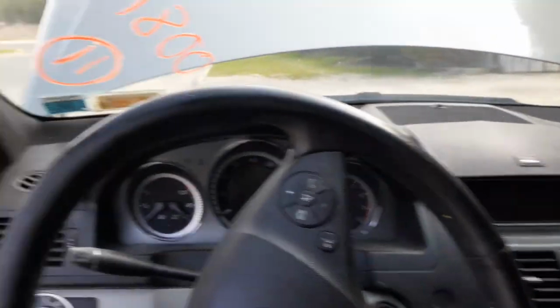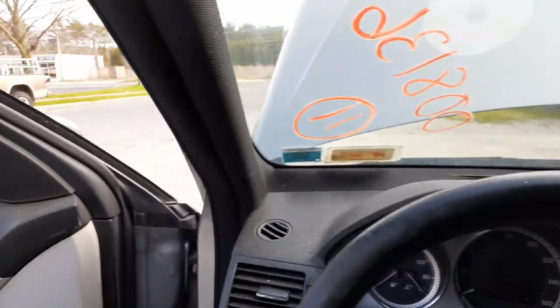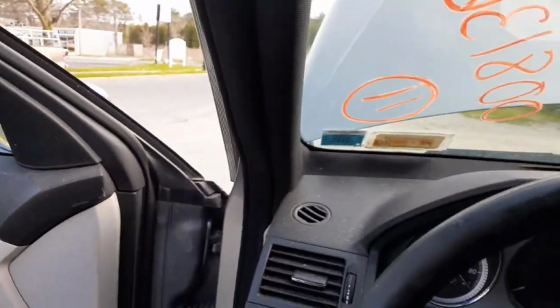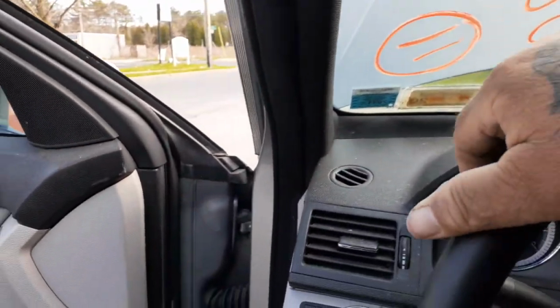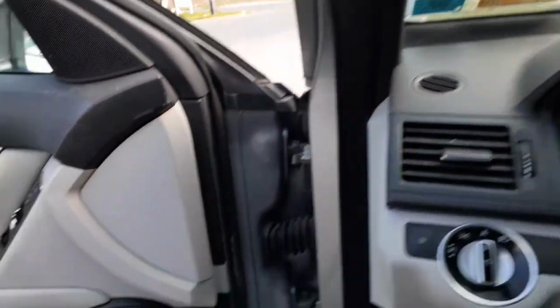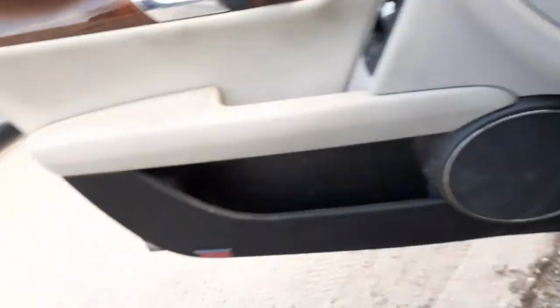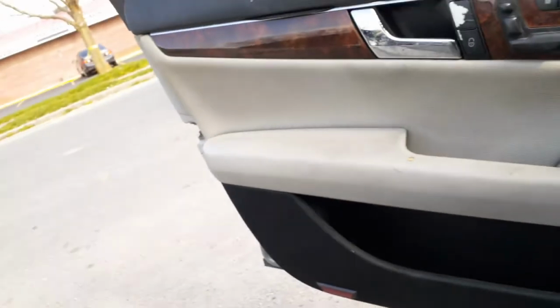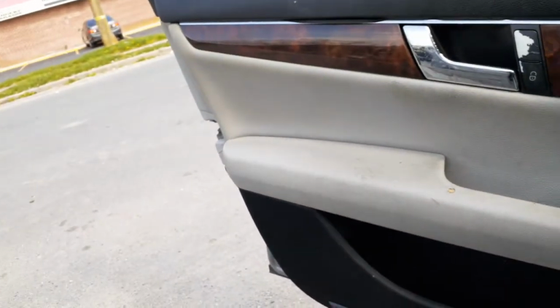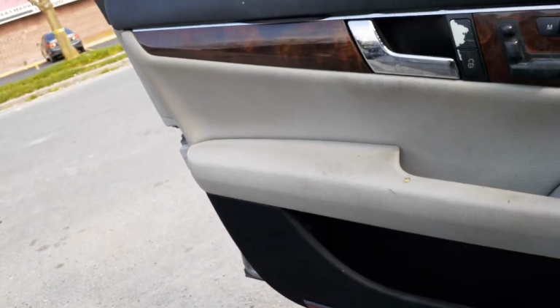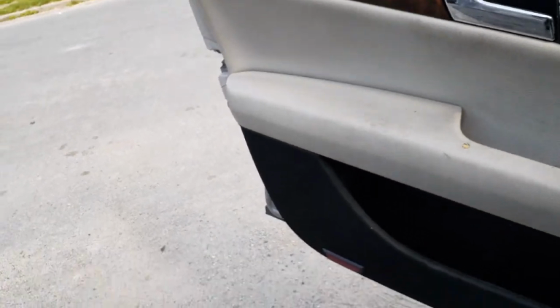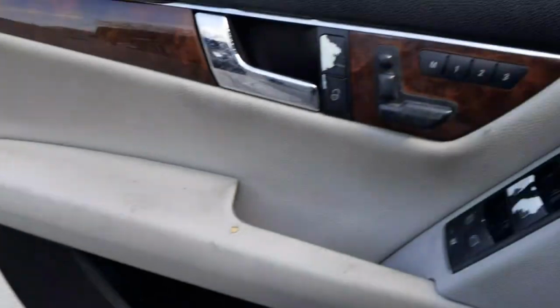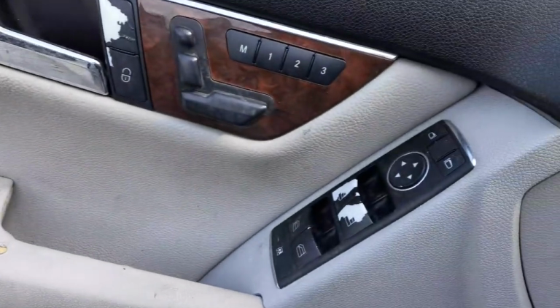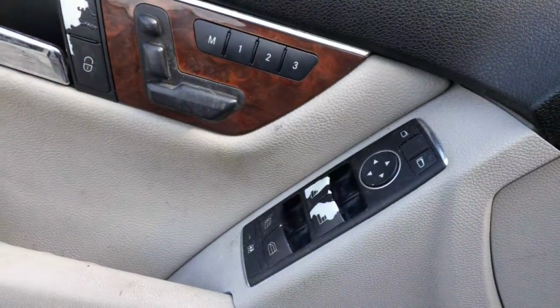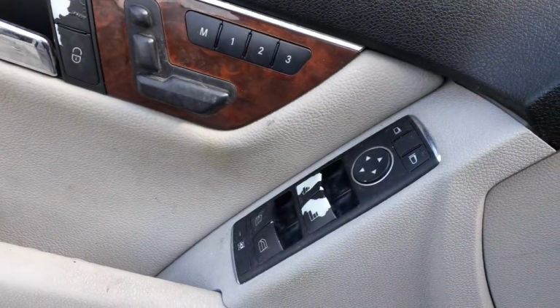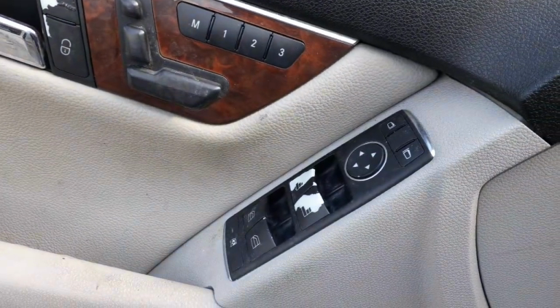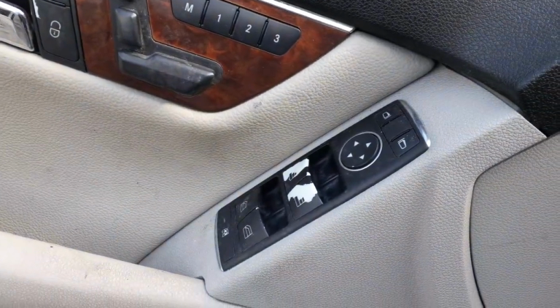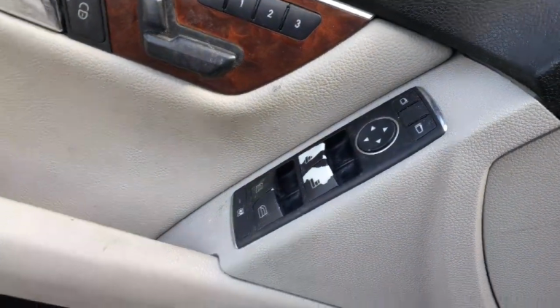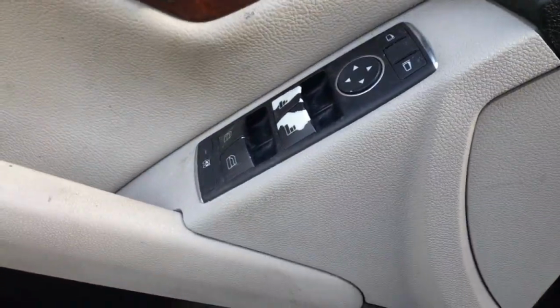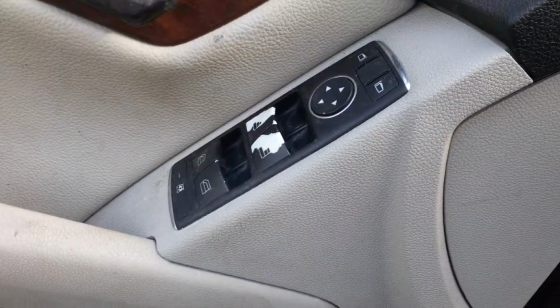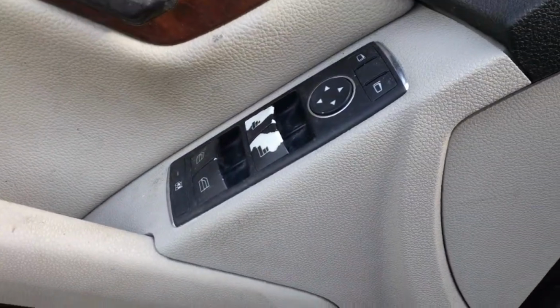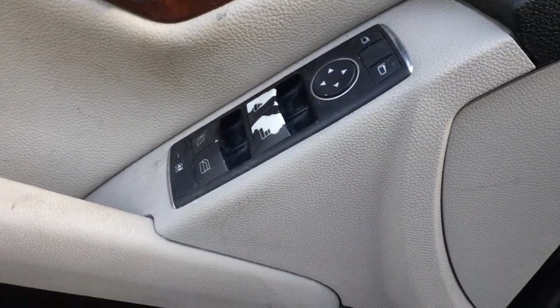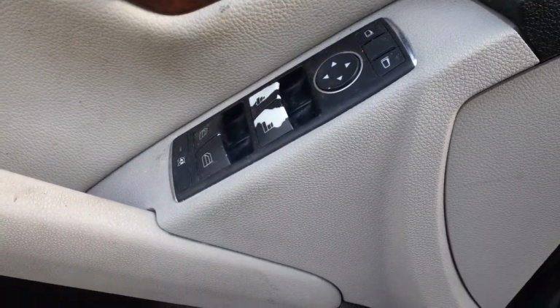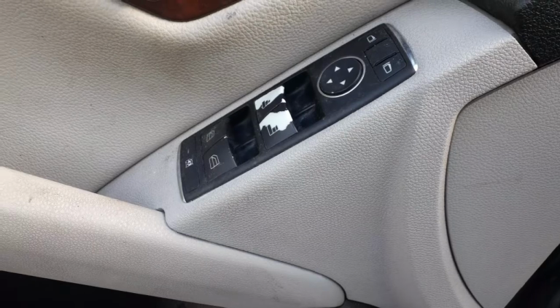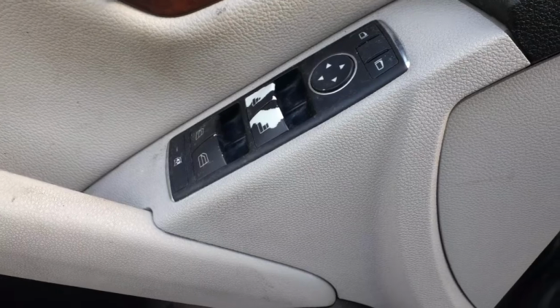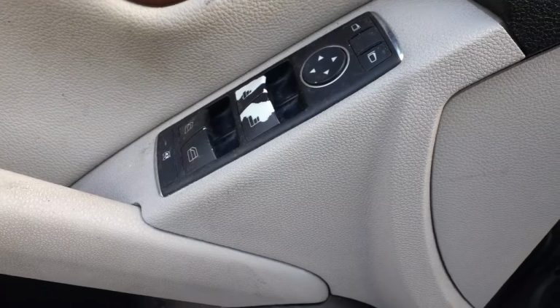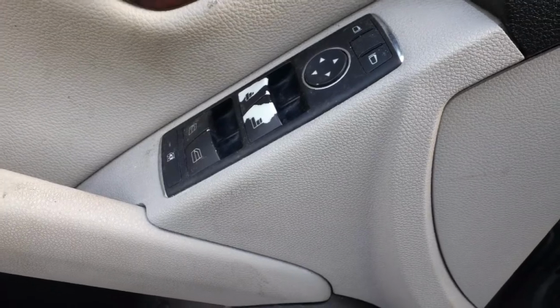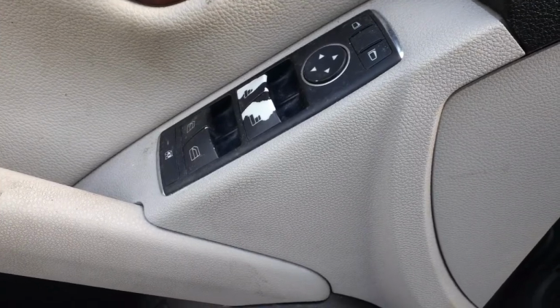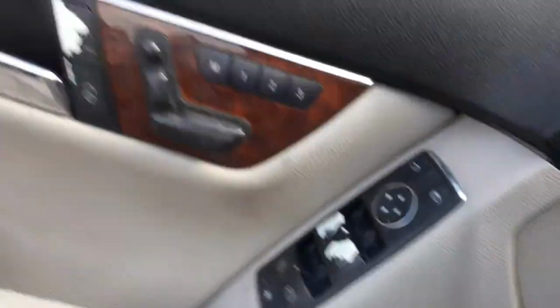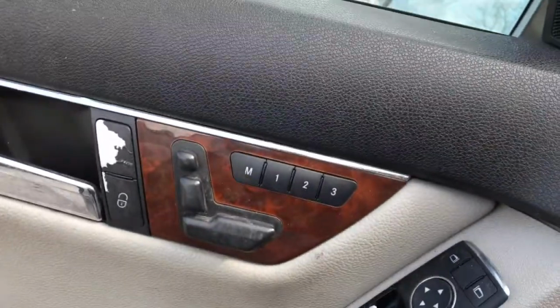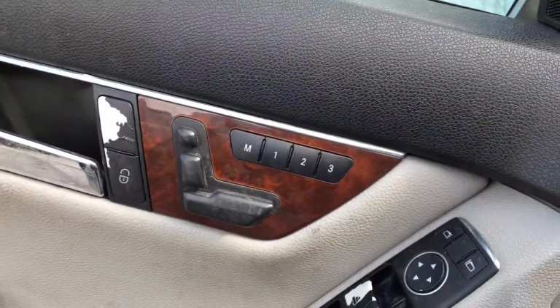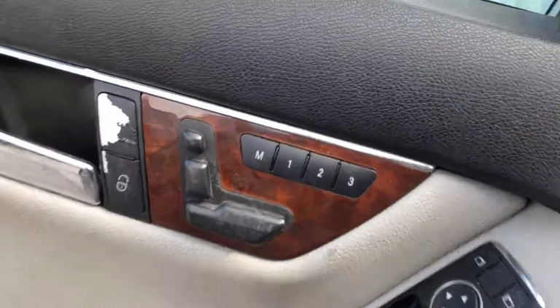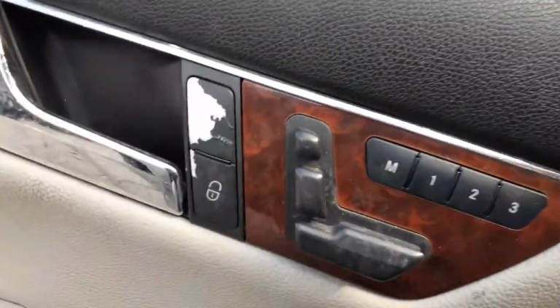Pretty much that's it on this vehicle. Your window switches are there — the front window switch buttons are worn. There's your memory for the seat.